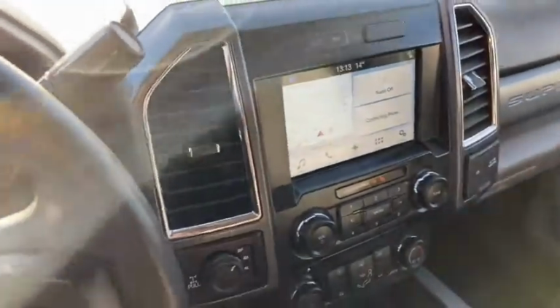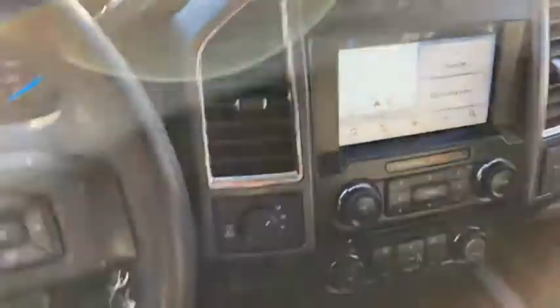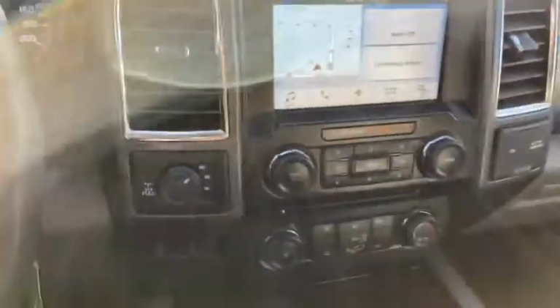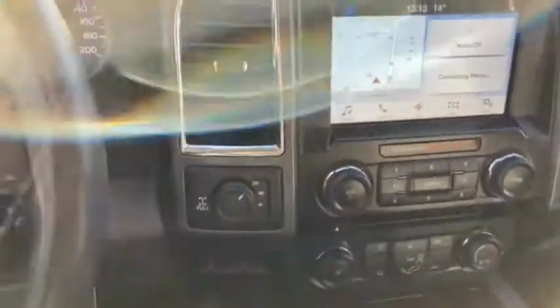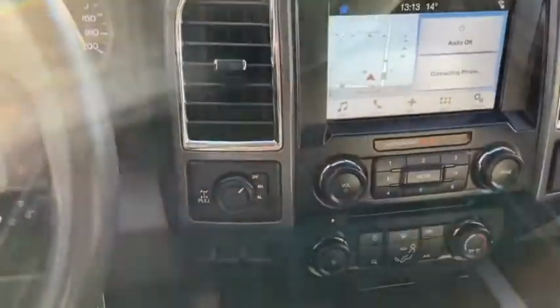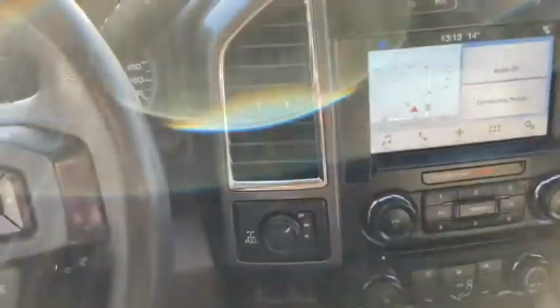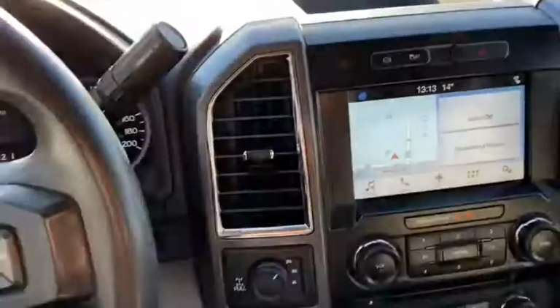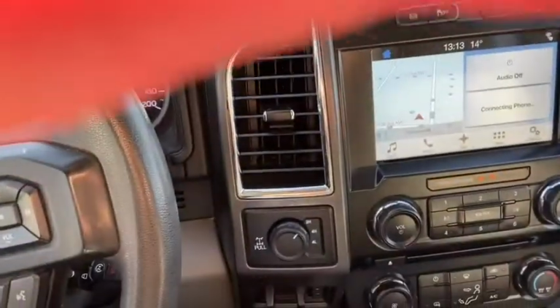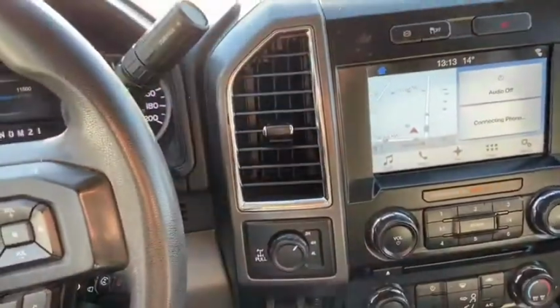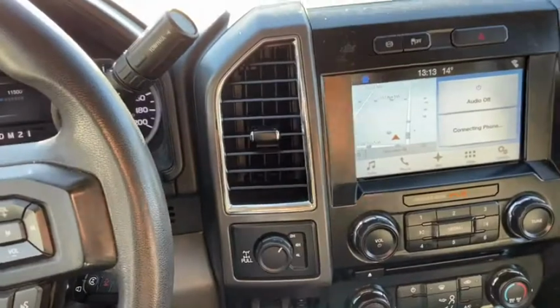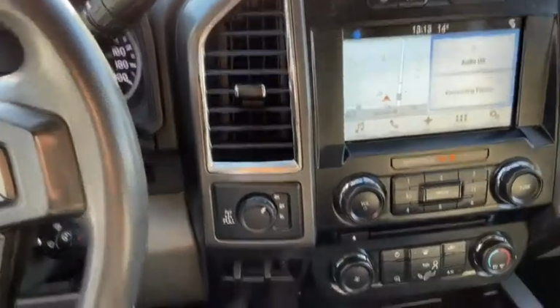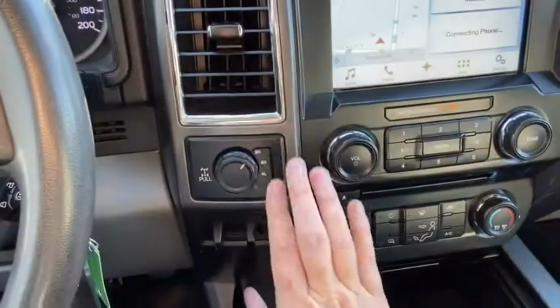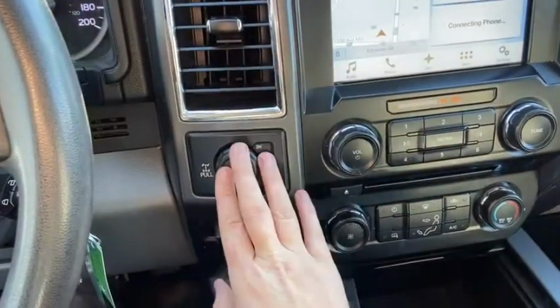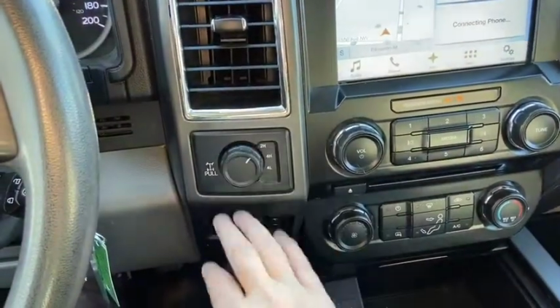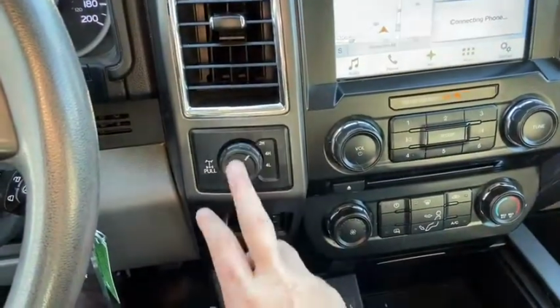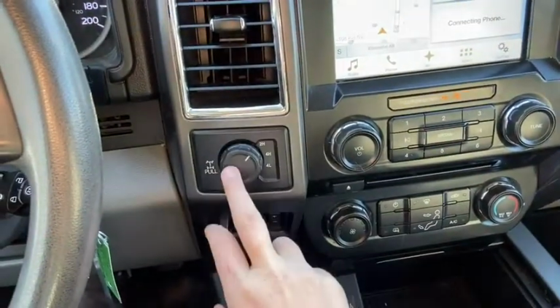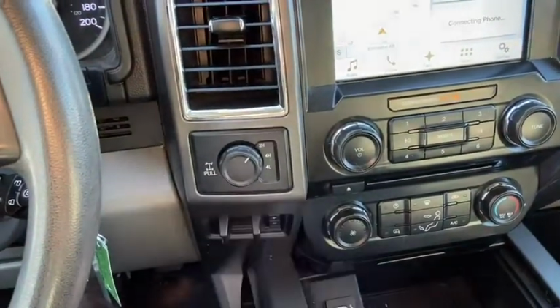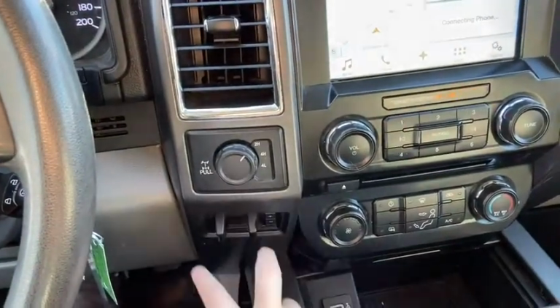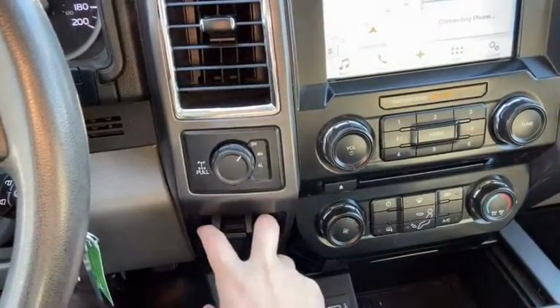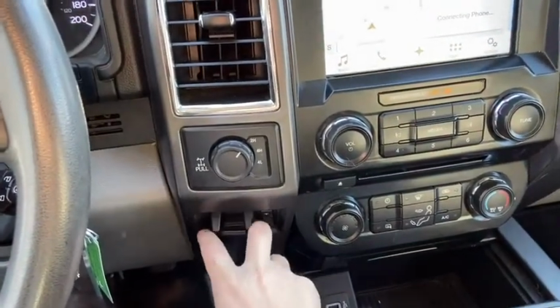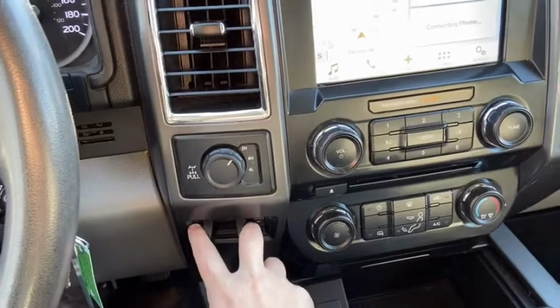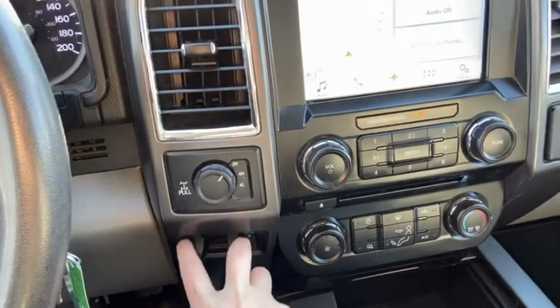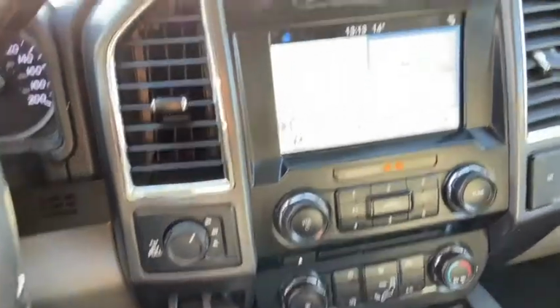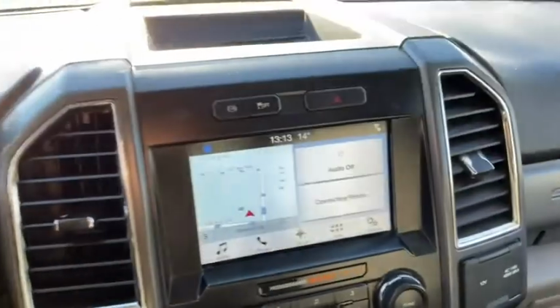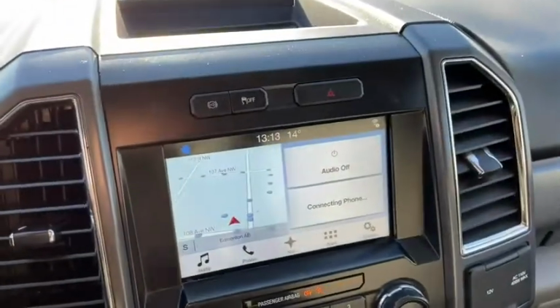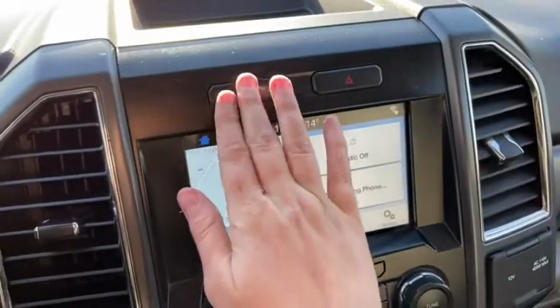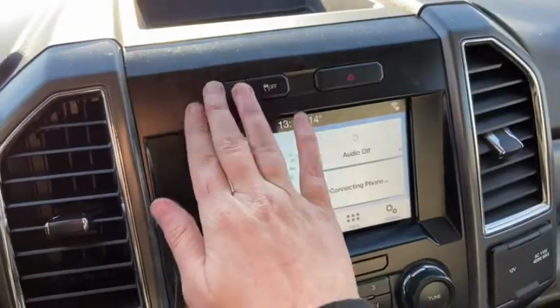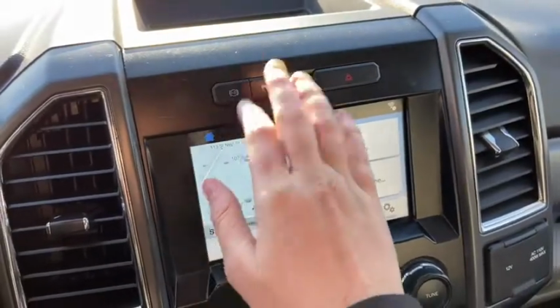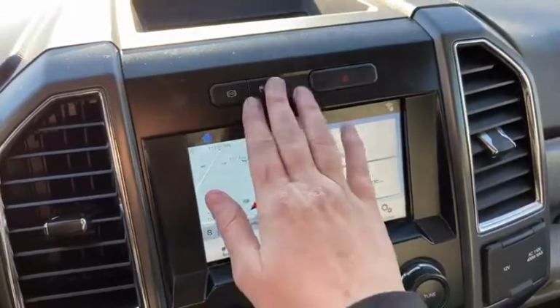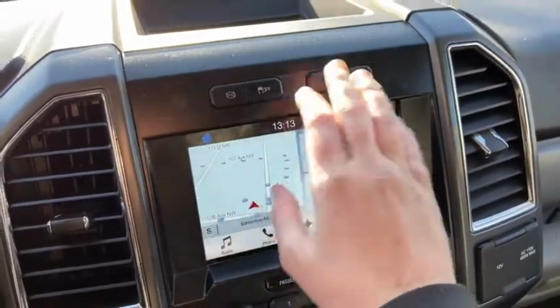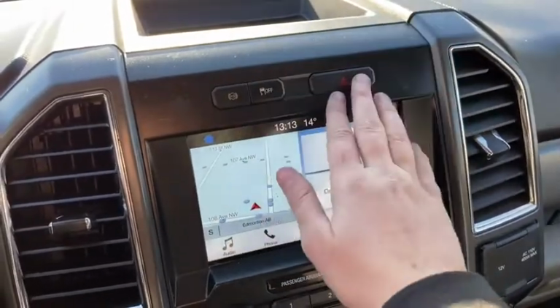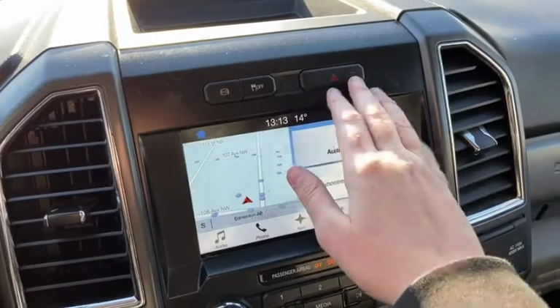Looking into the middle, we have our drivetrain selection here where you can choose between two-wheel and four-wheel drive. You have your trailer brake control just underneath. Up top you have your engine brake control as well as your traction control and your hazard lights.